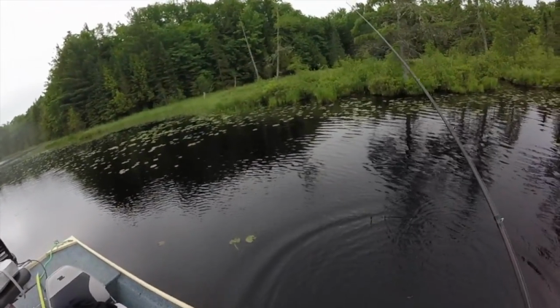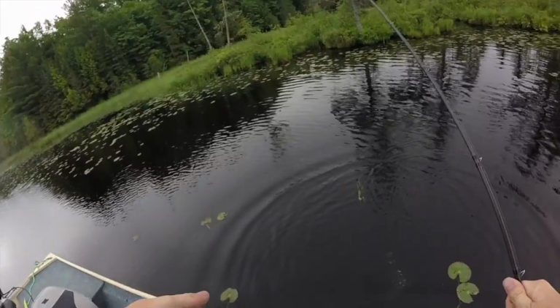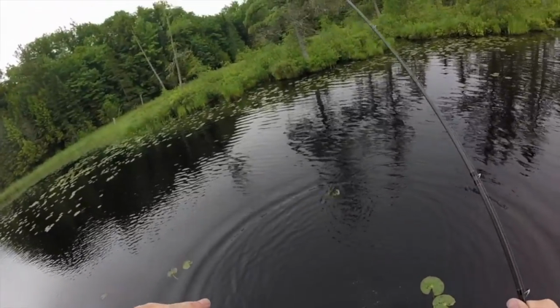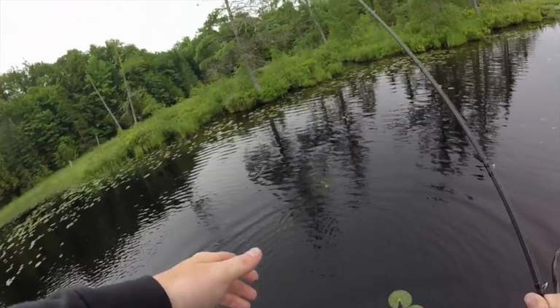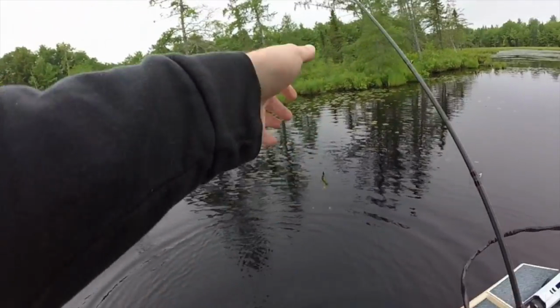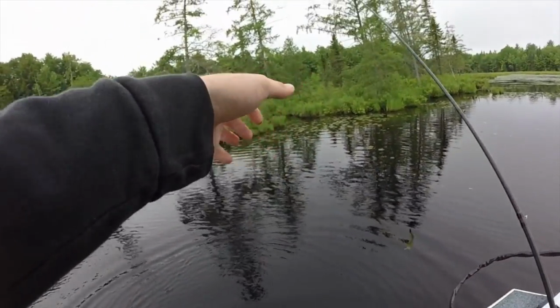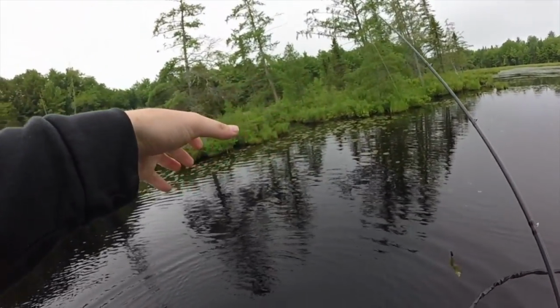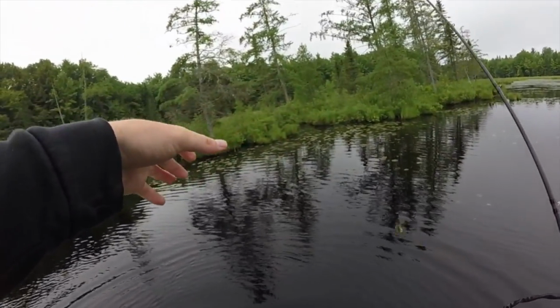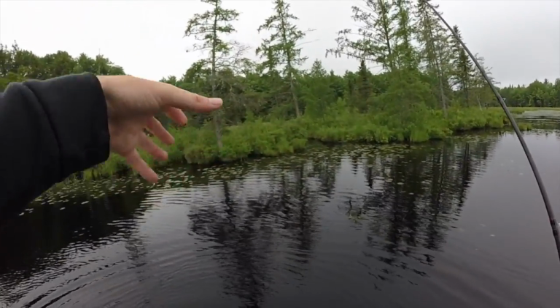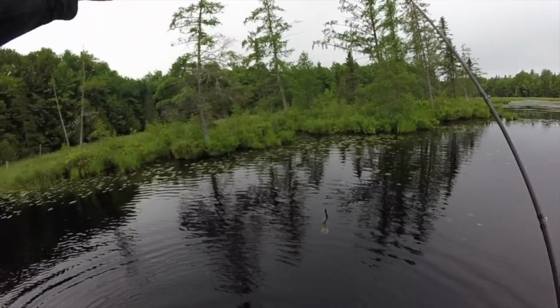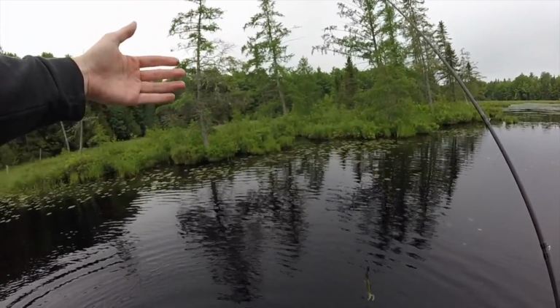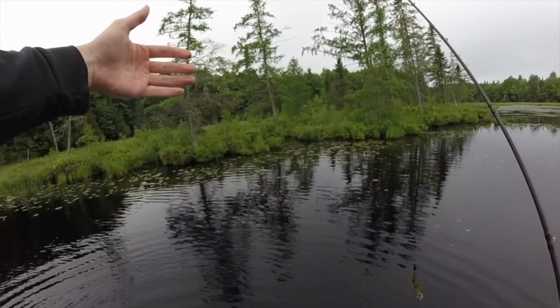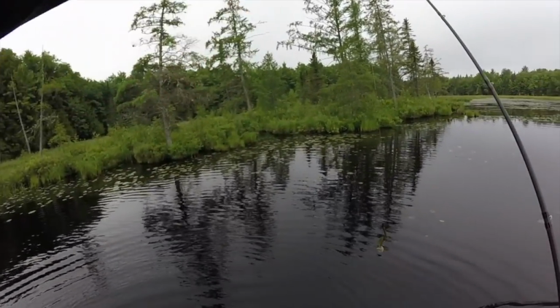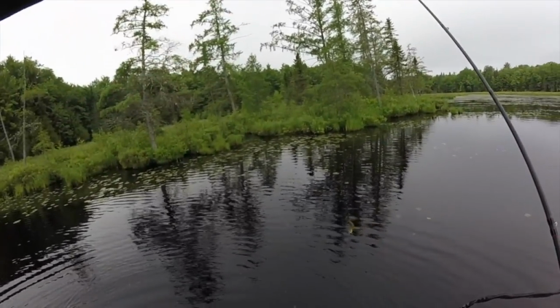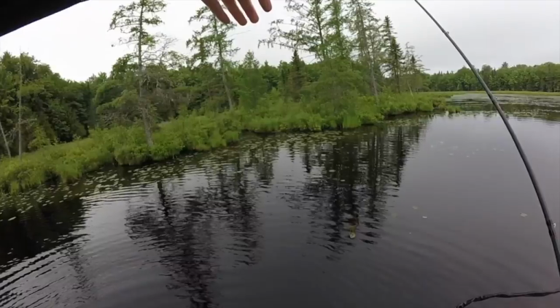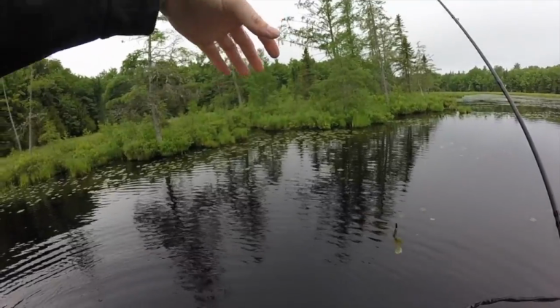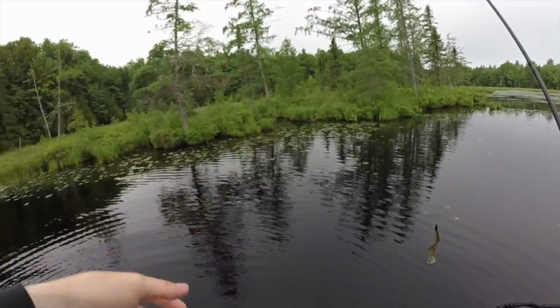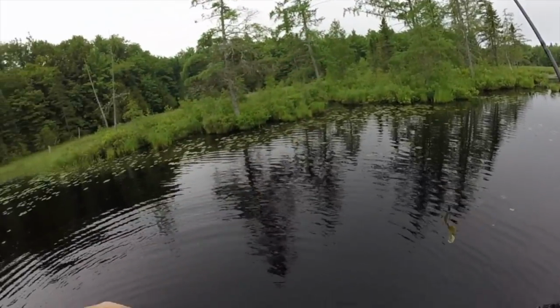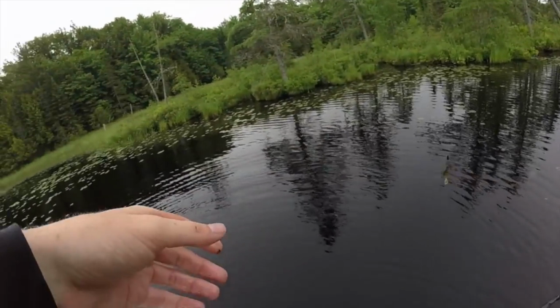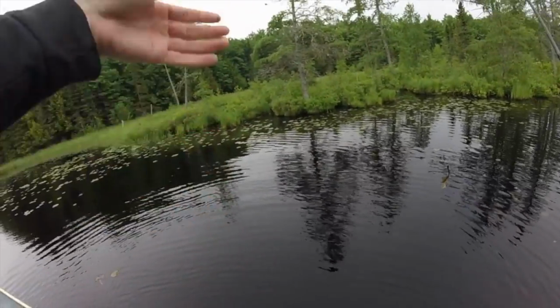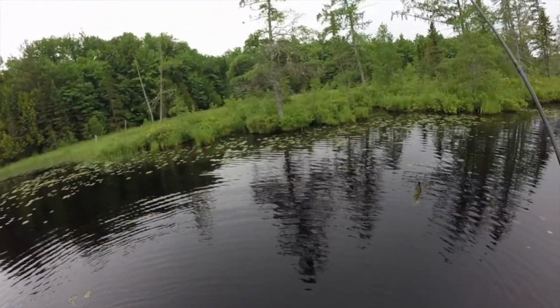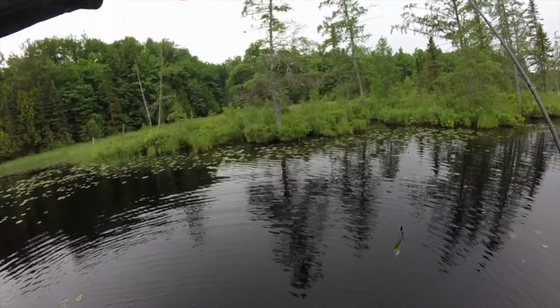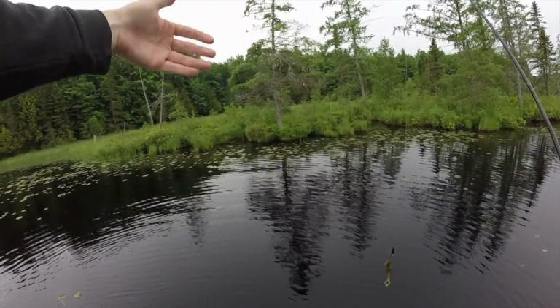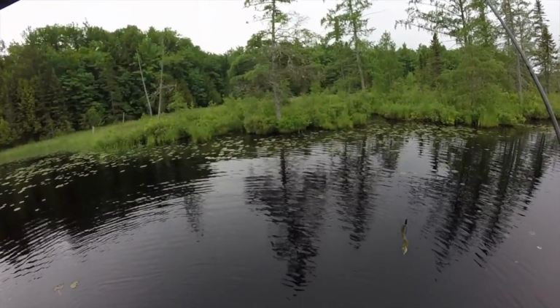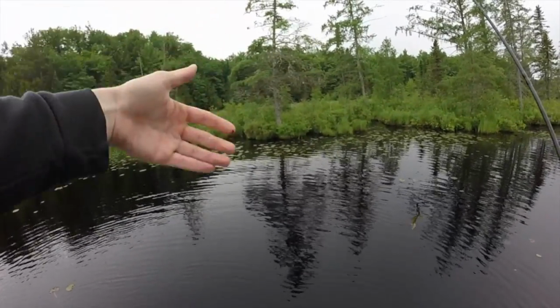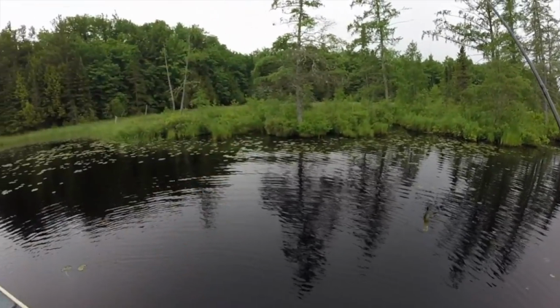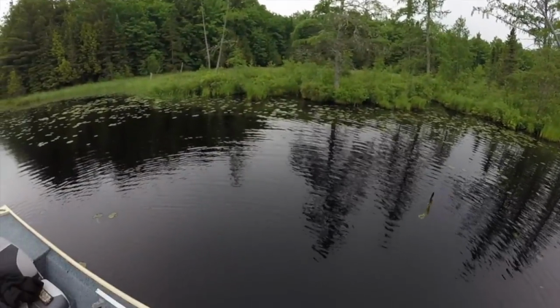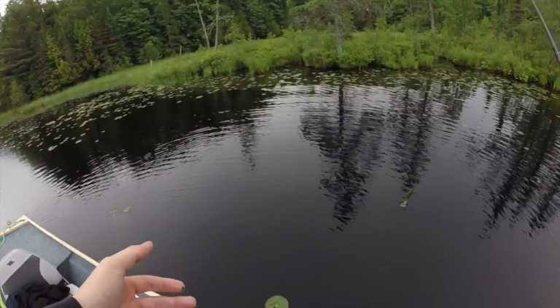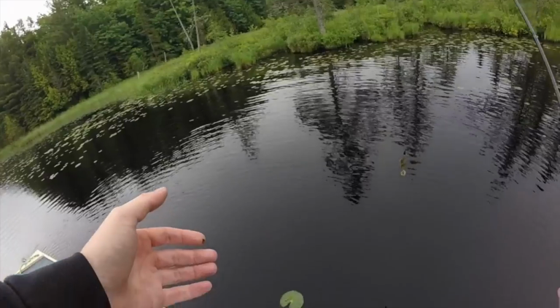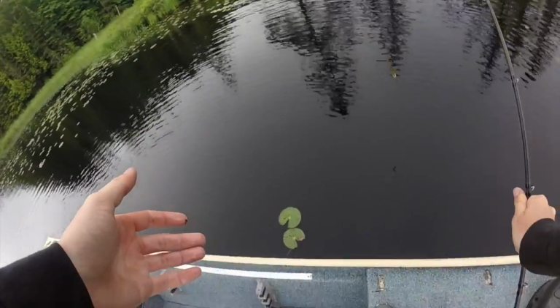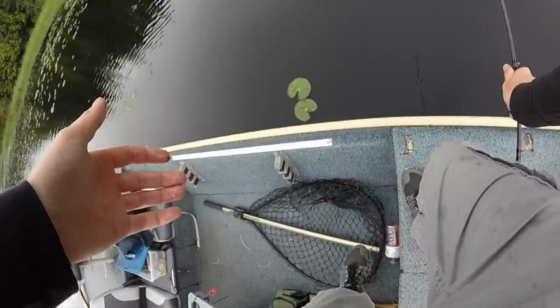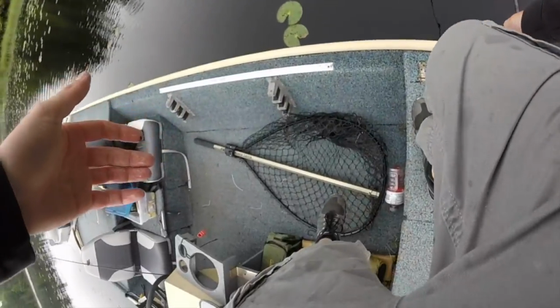So far I've caught every fish up shallow. It seems like a lot of the fish are coming off the edge of the lily pads. I did start by trying to flip way inside of them, but it seems like they're really kind of sticking to those edges, probably looking to ambush some prey.